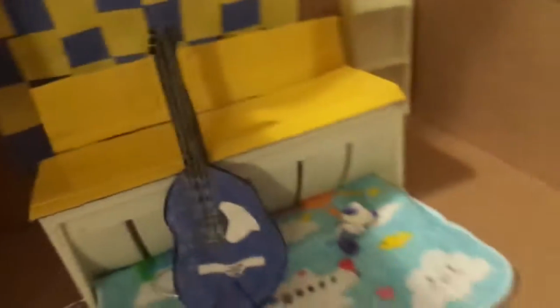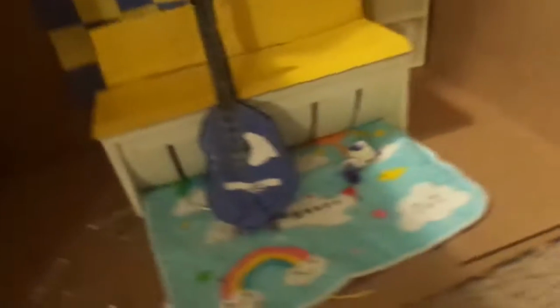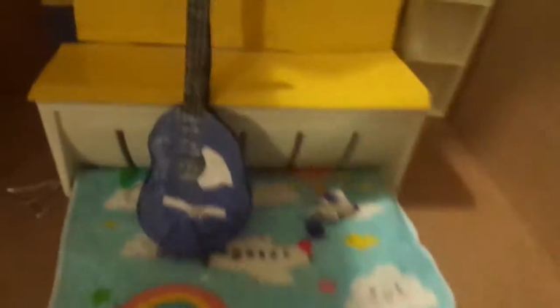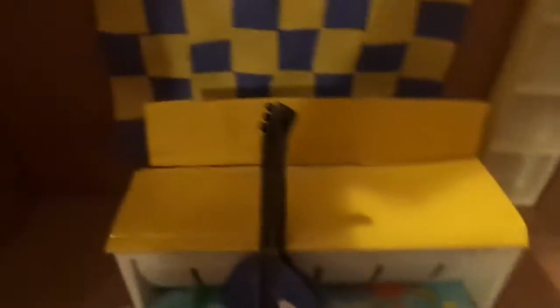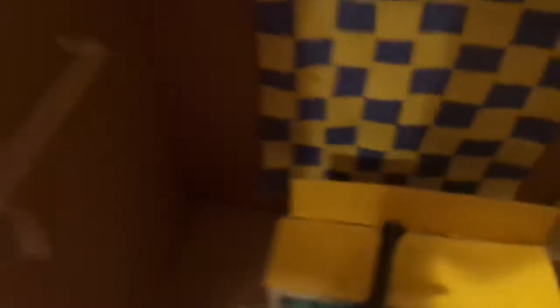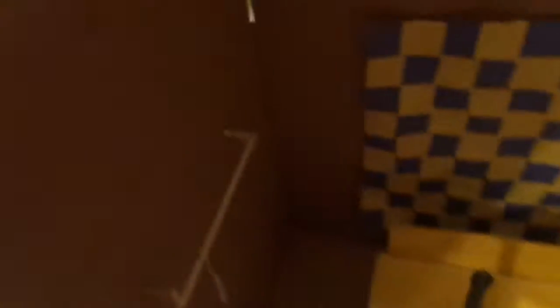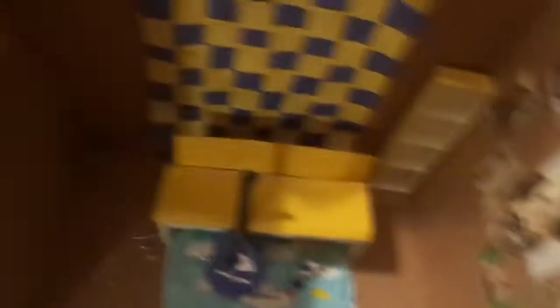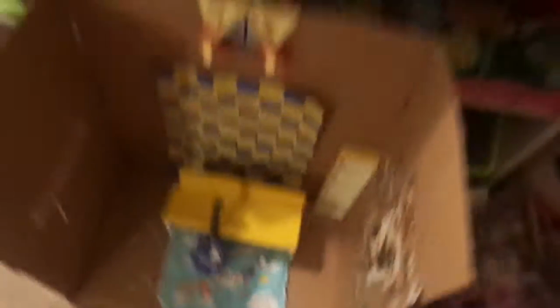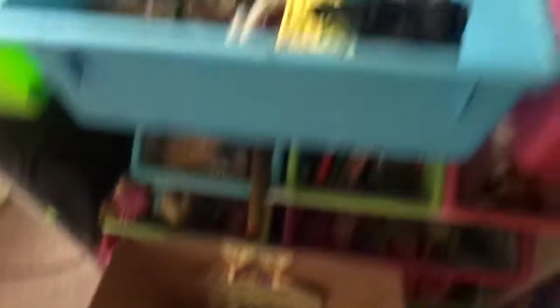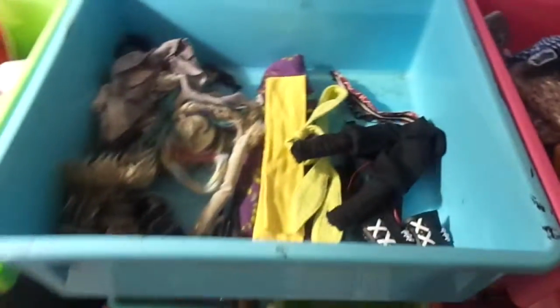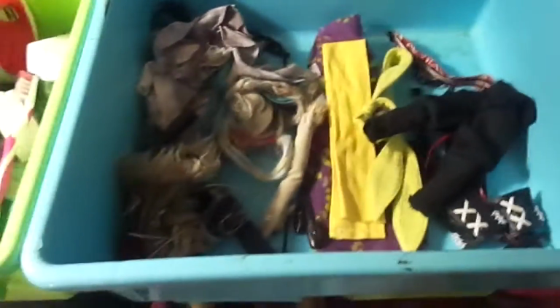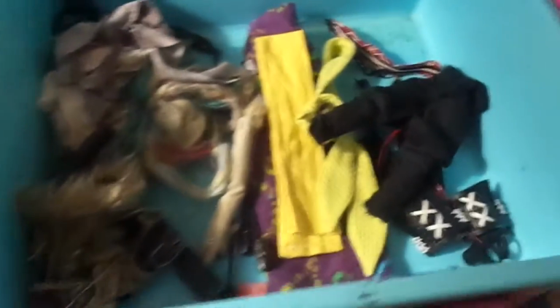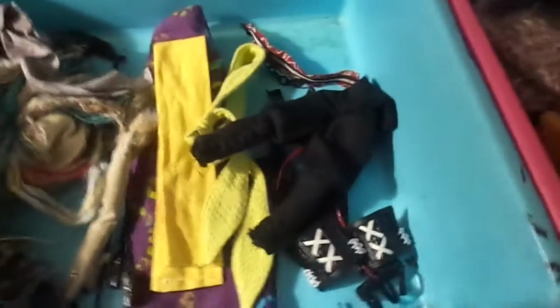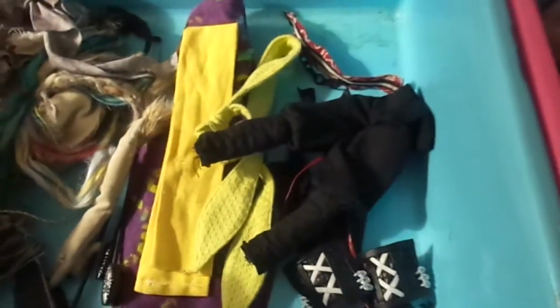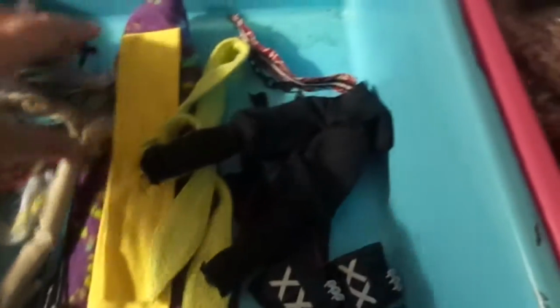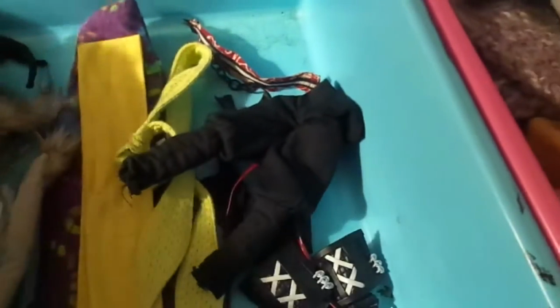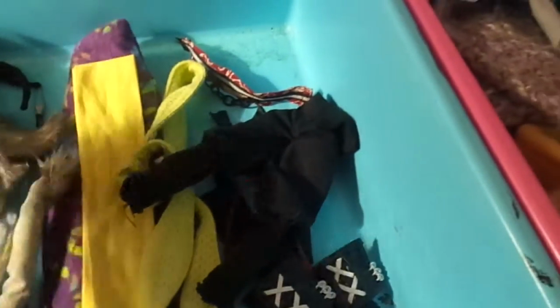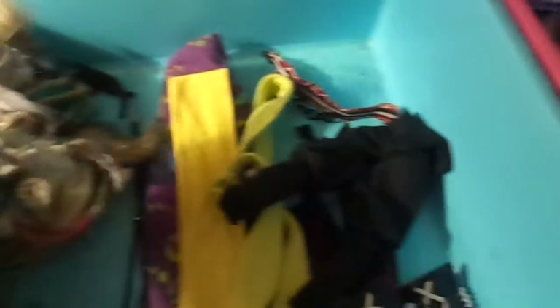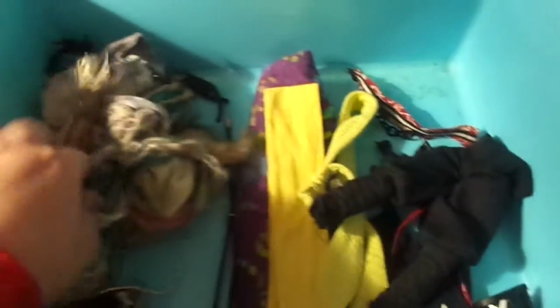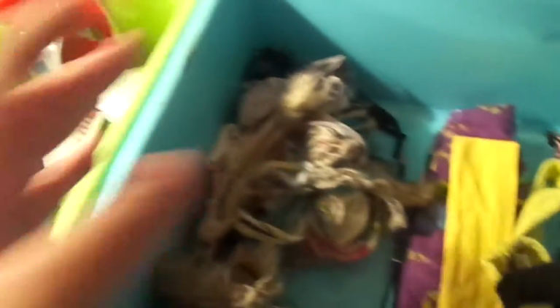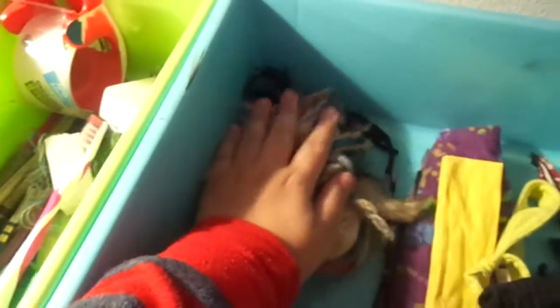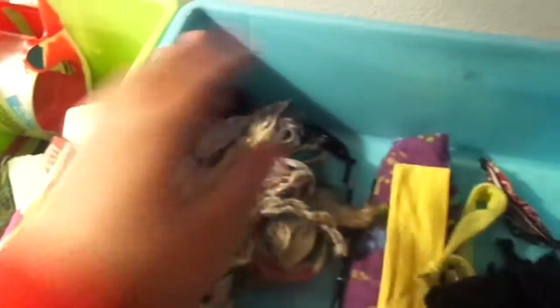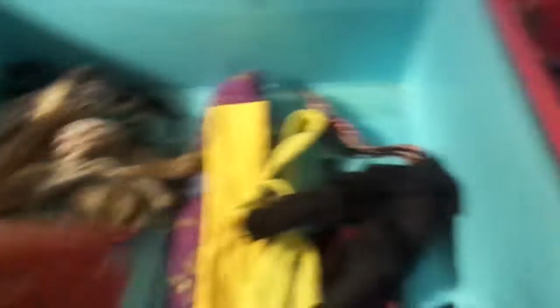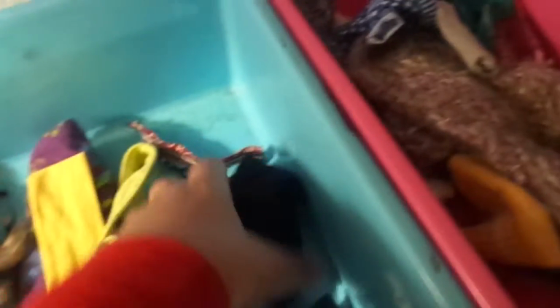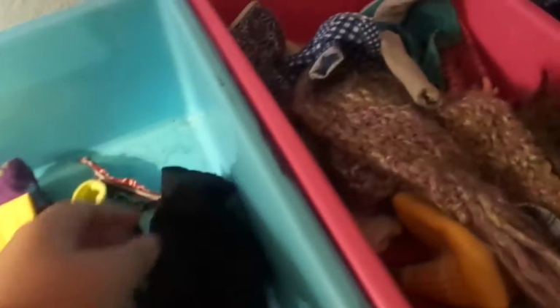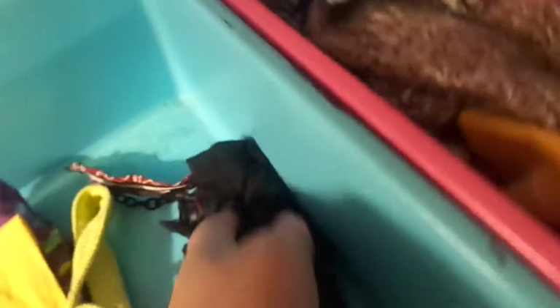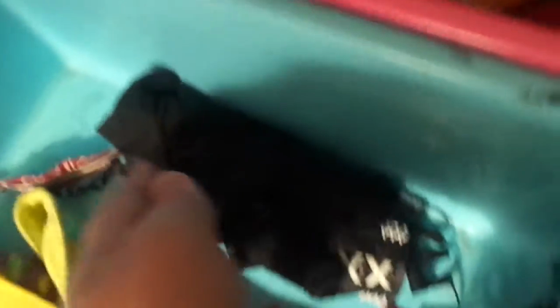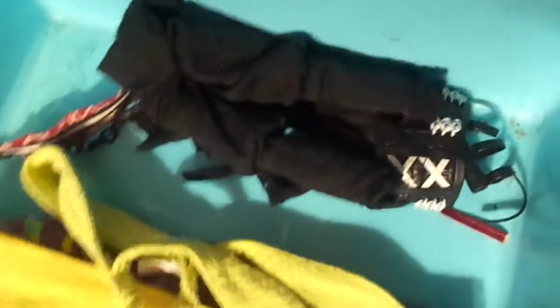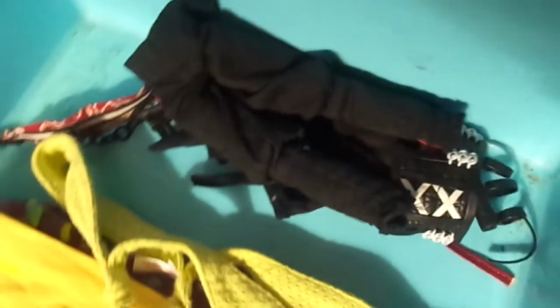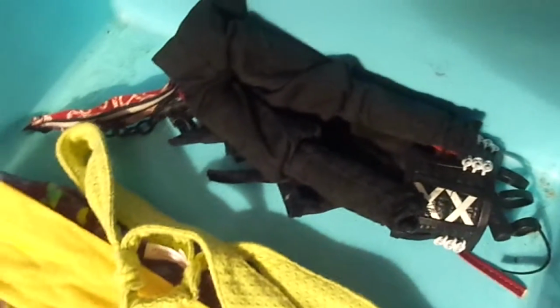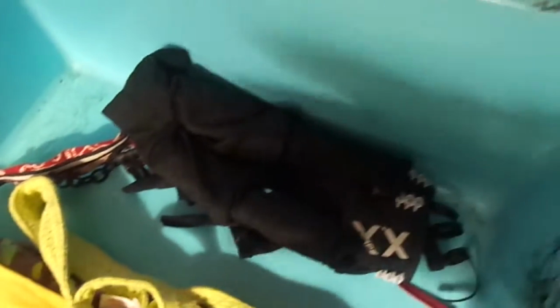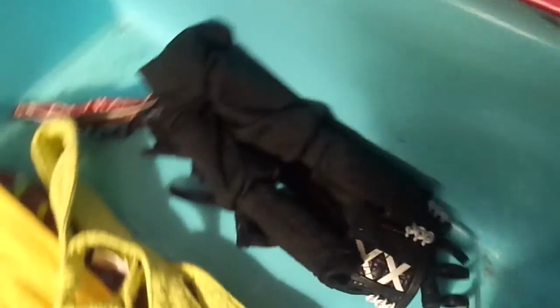Anyway, moving on. This is where I keep all my doll's stuff. I keep their main outfits in here — that's Ichigo's, that's Ryulan's. So their stuff, I keep them there.